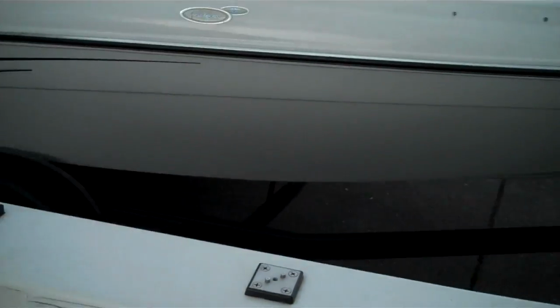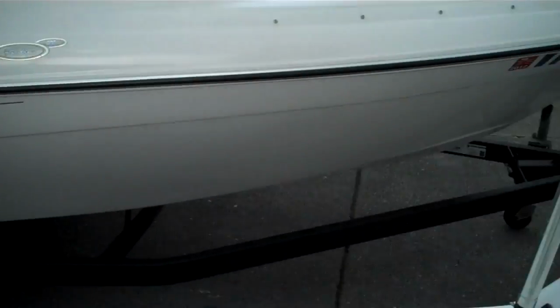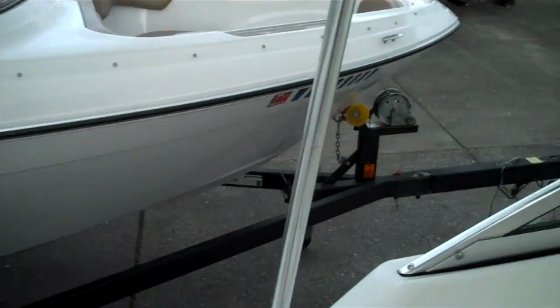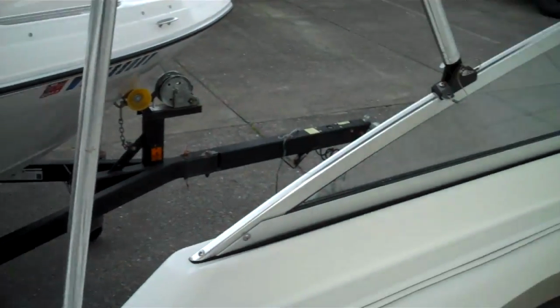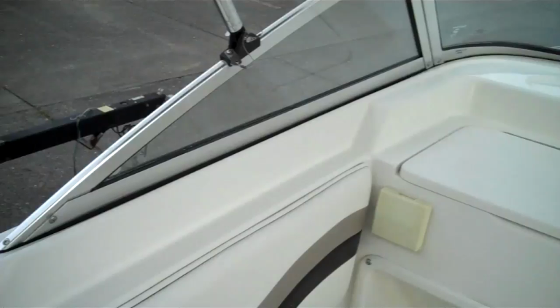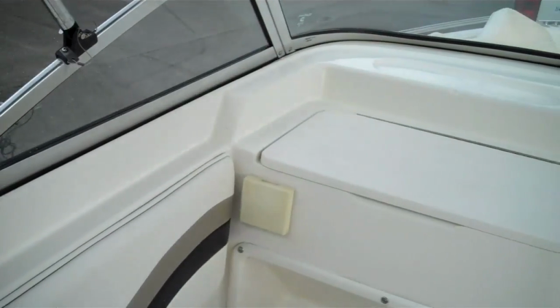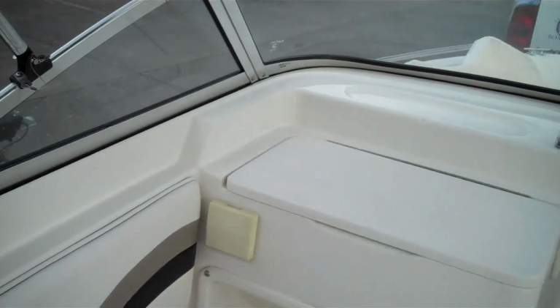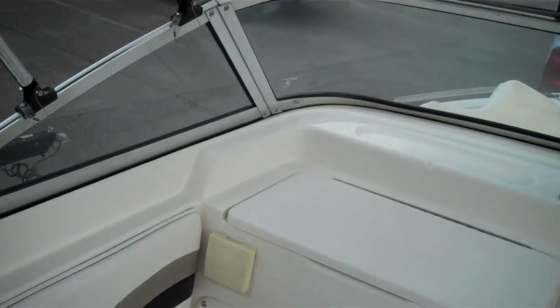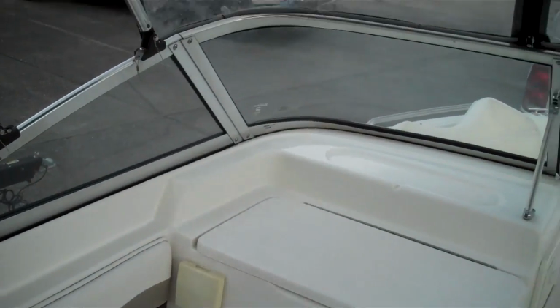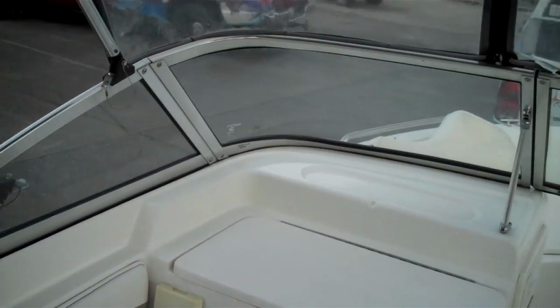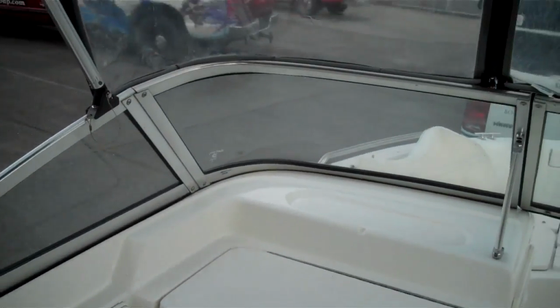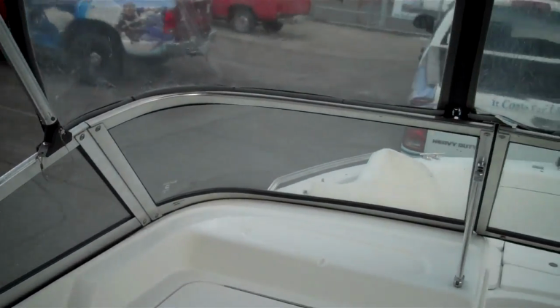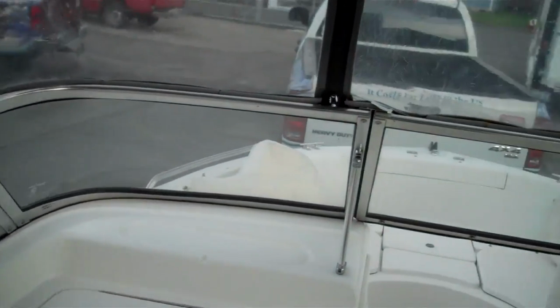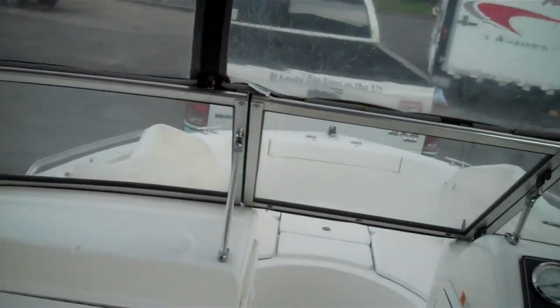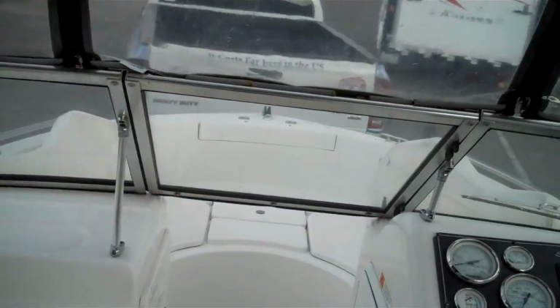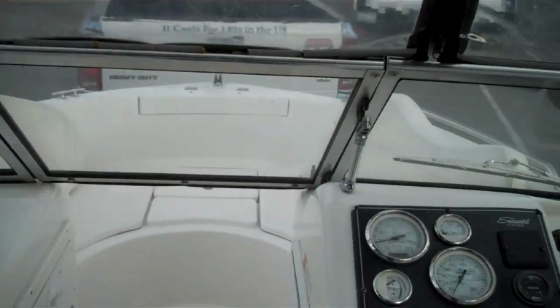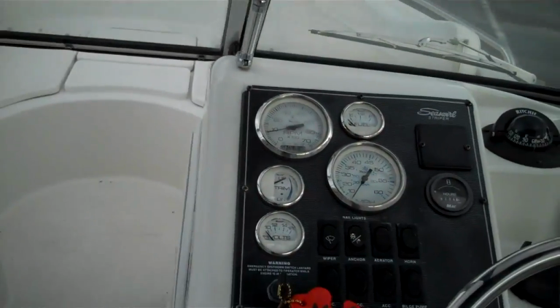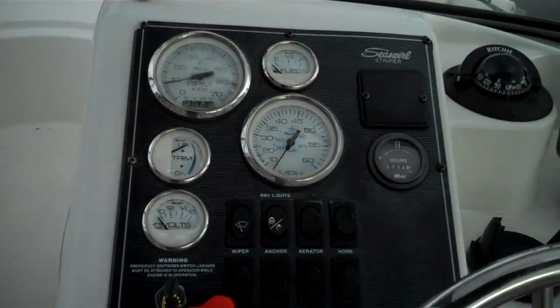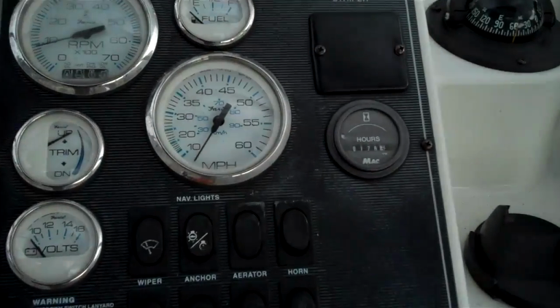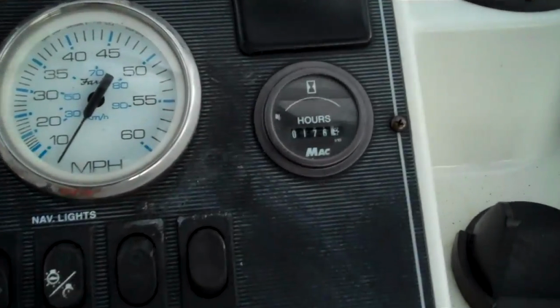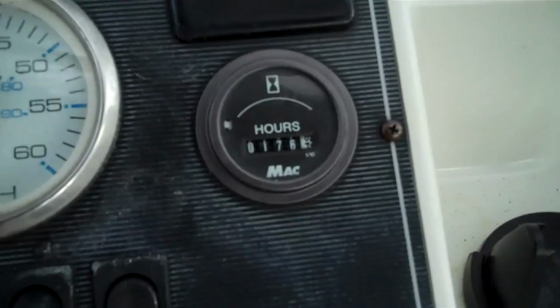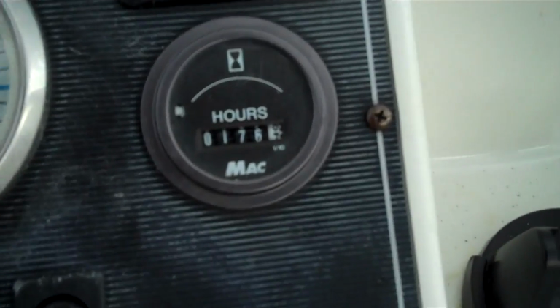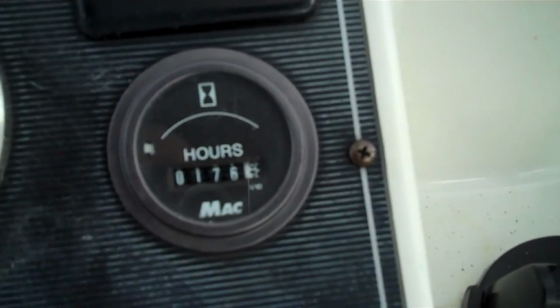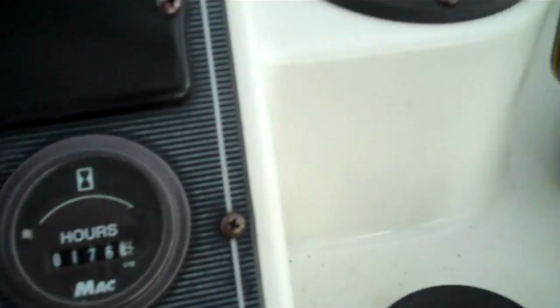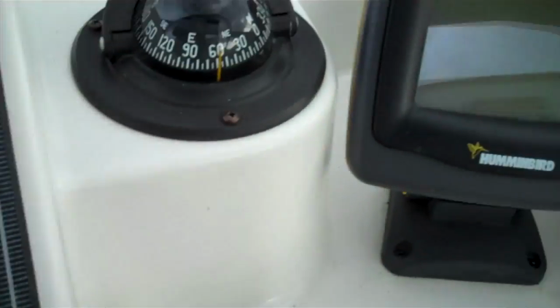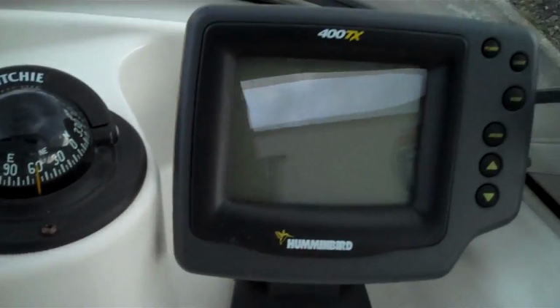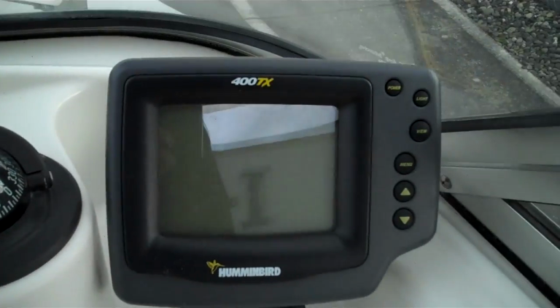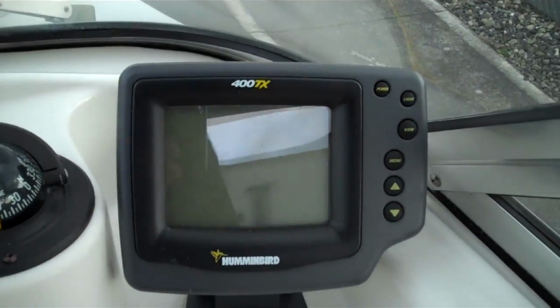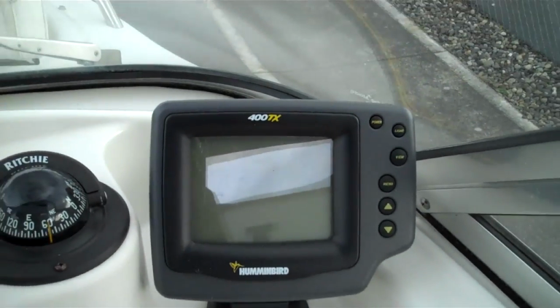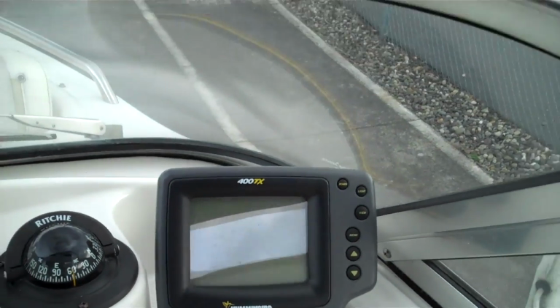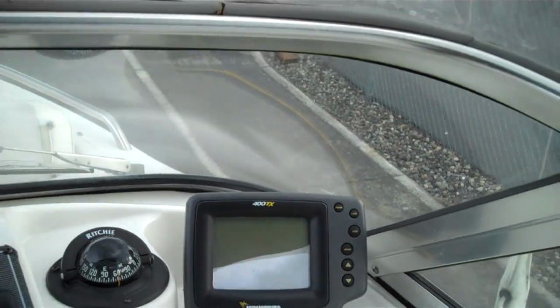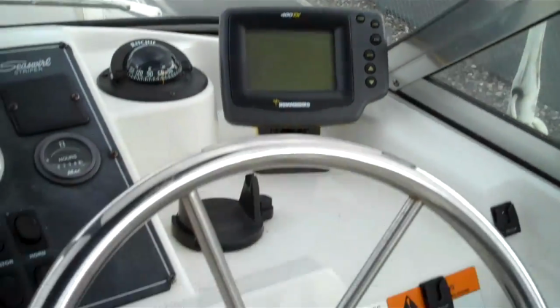Here's what she looks like inside. It's a 2001 vintage so it hasn't been used very much. Here's the factory hour meter right there, and there's a little Hummingbird fish finder depth sounder.